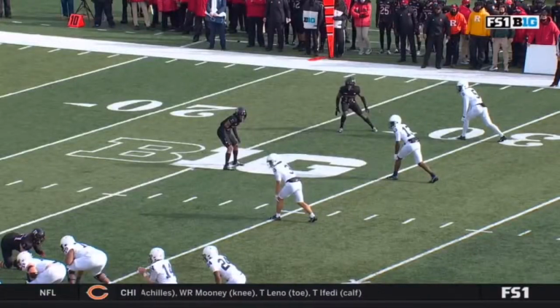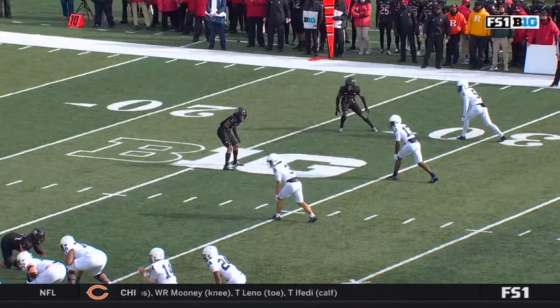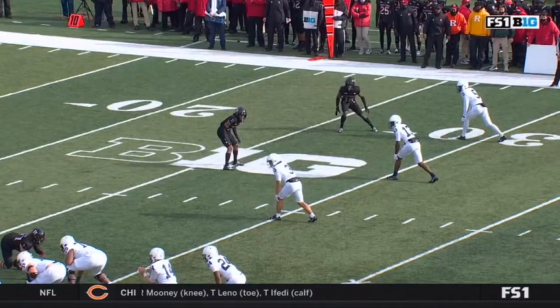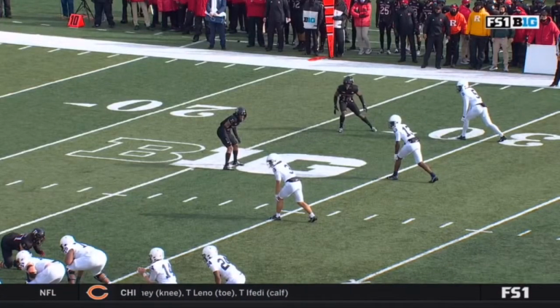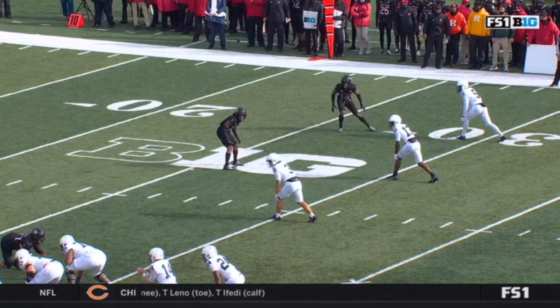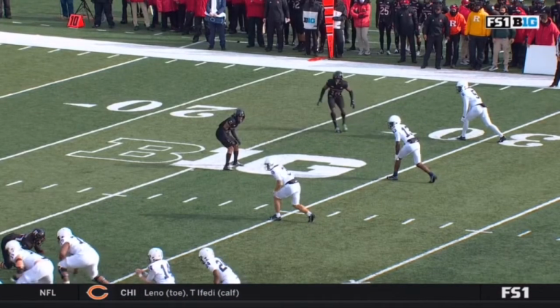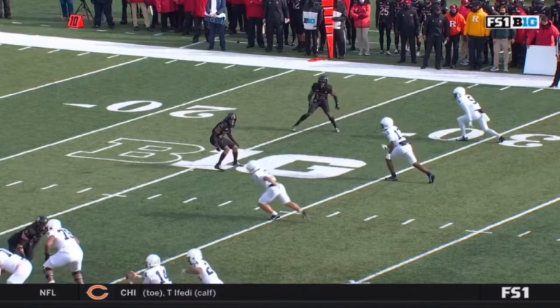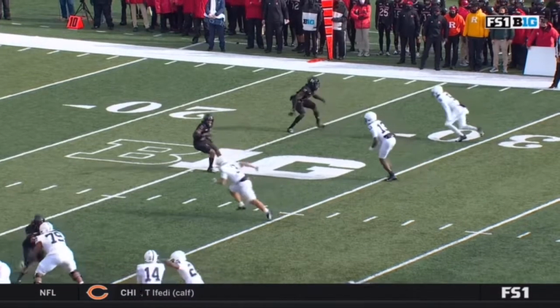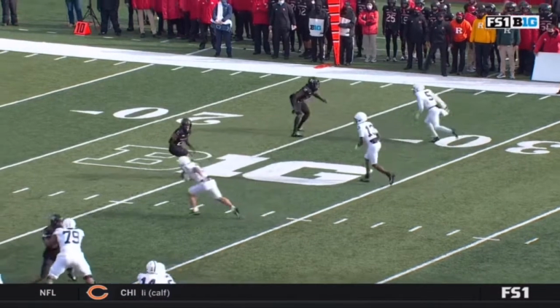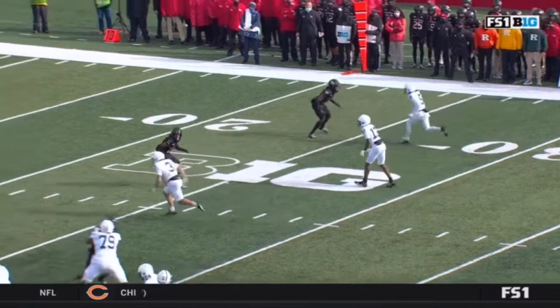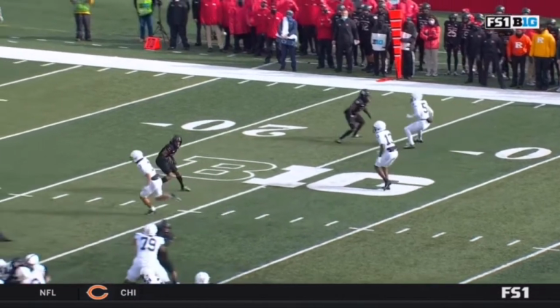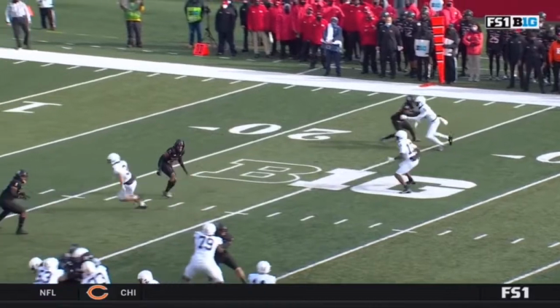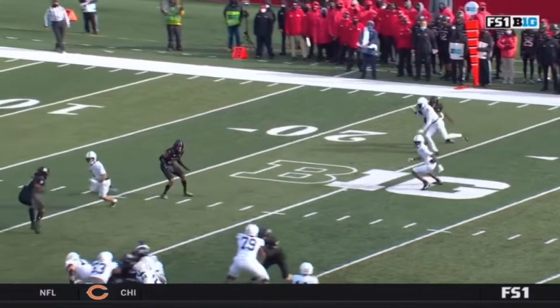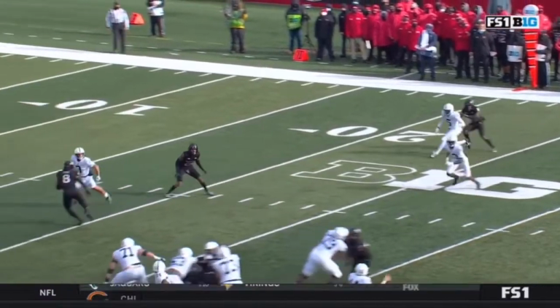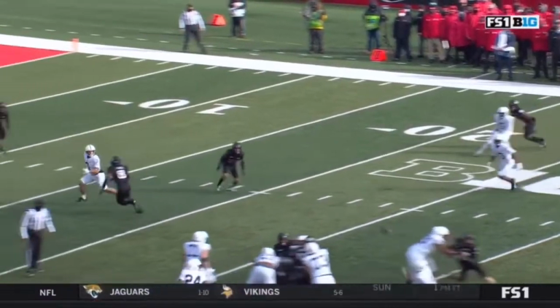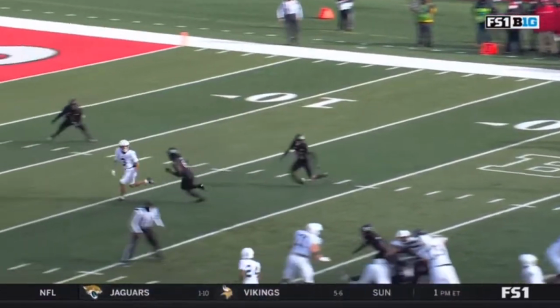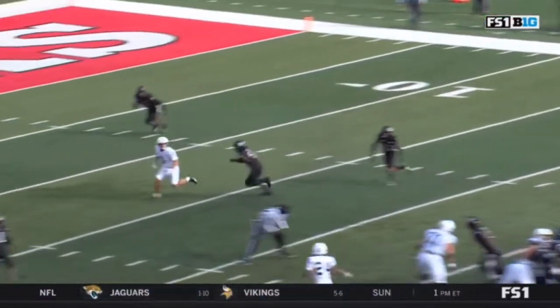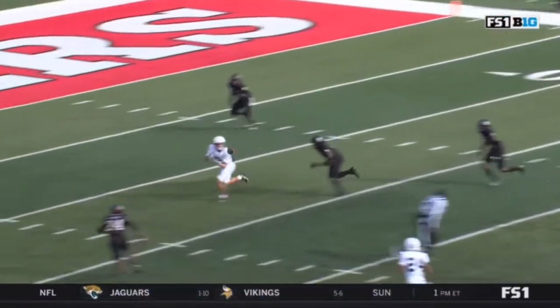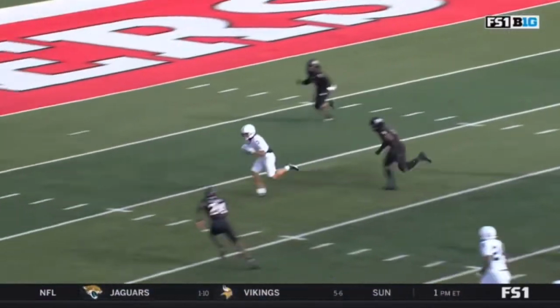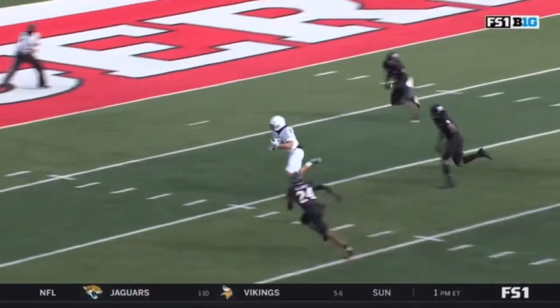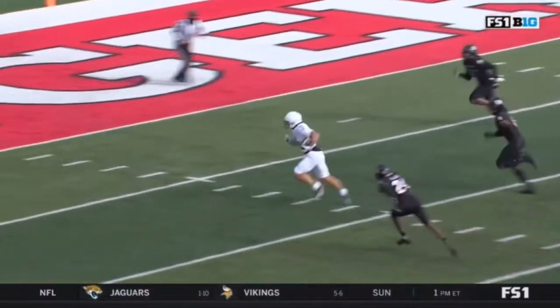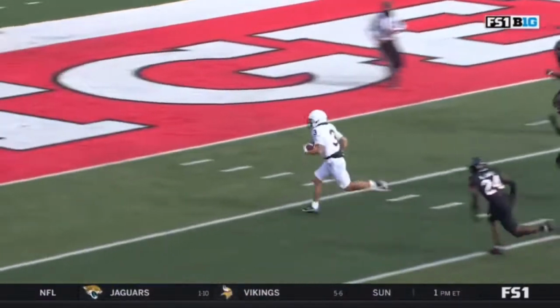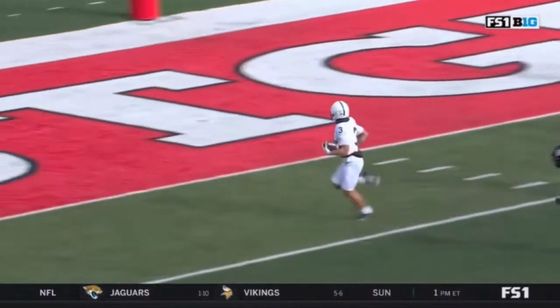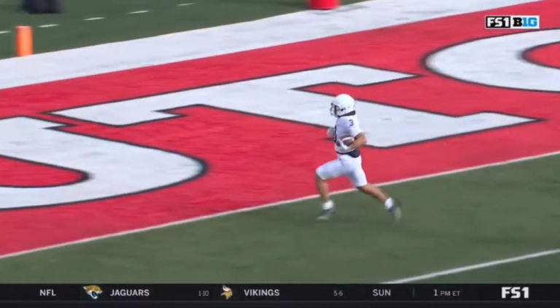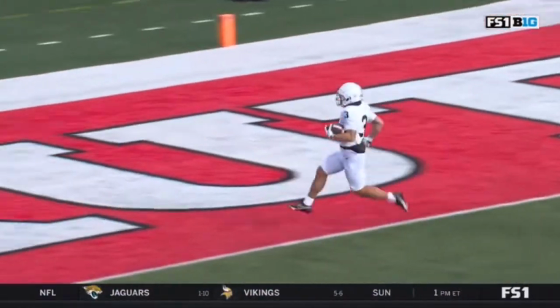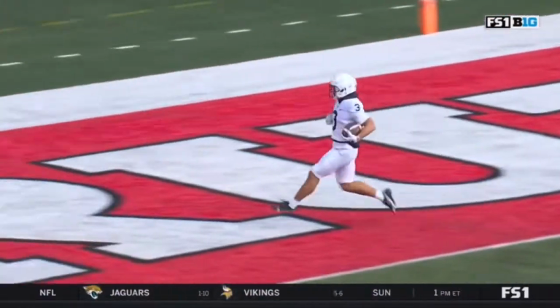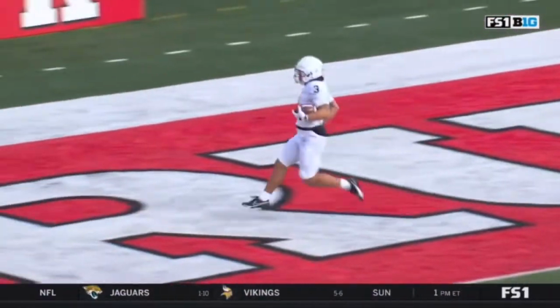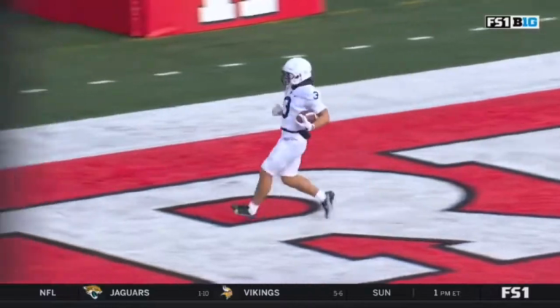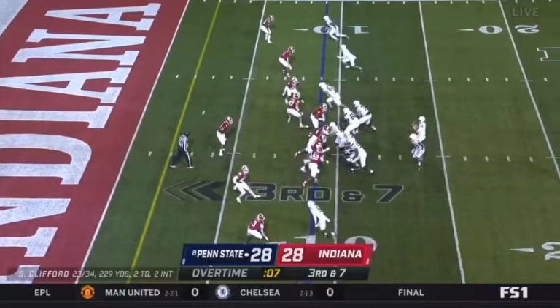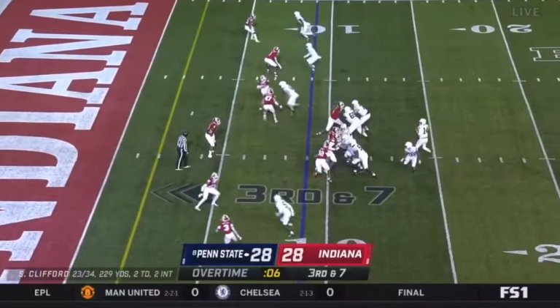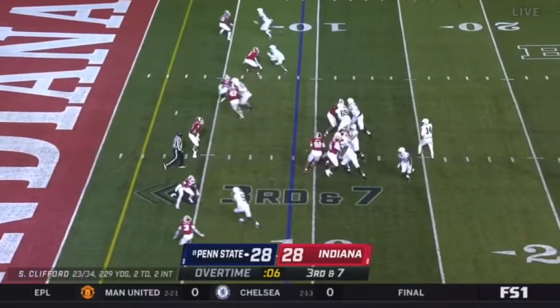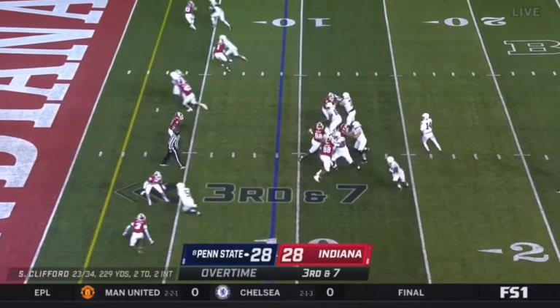Watch him on the inside — he's going to take an inside move, he has a defender to the top side. The key is Clifford has all kinds of time to throw. And because of that, he can step in front of Dotson. Yep, they're doubling him.